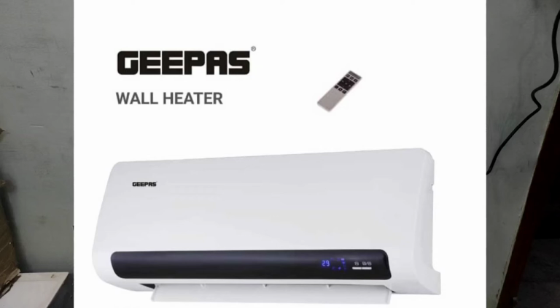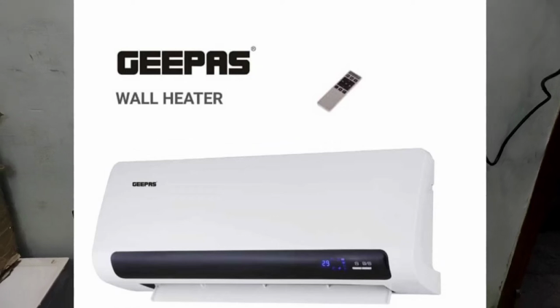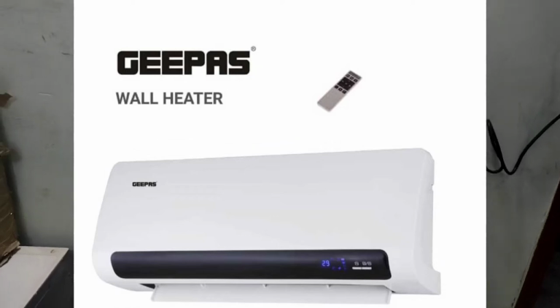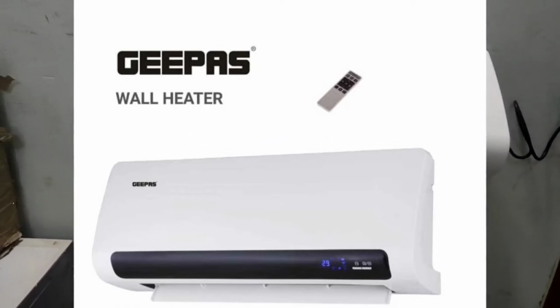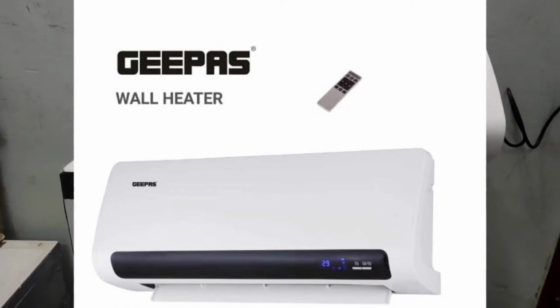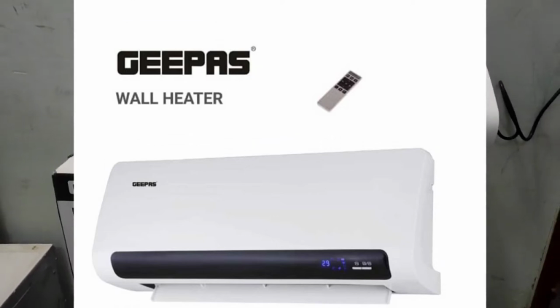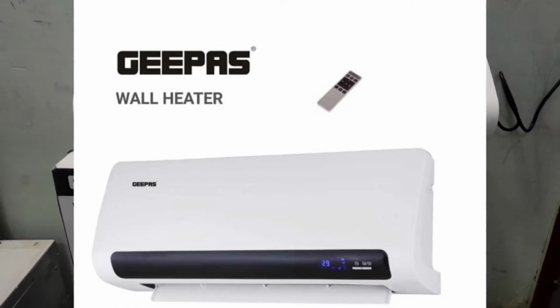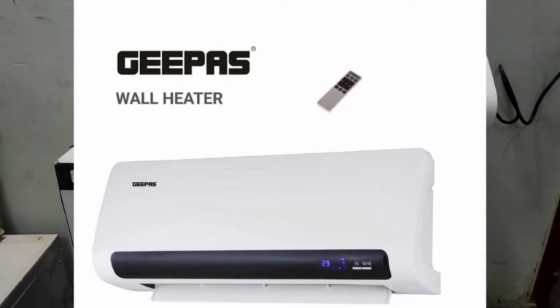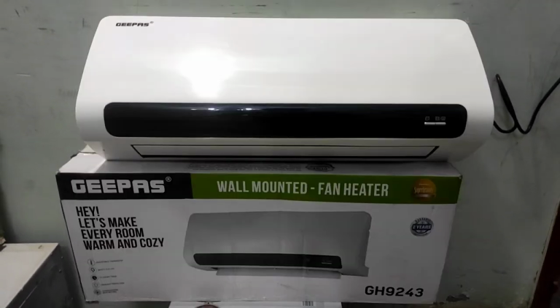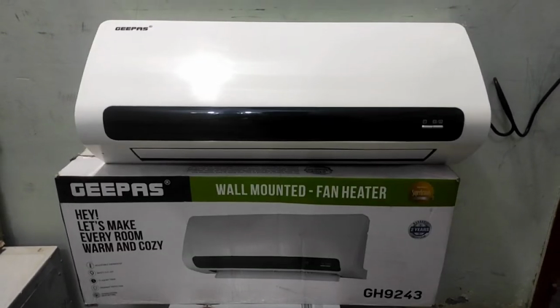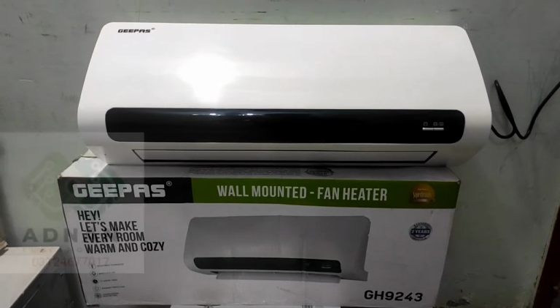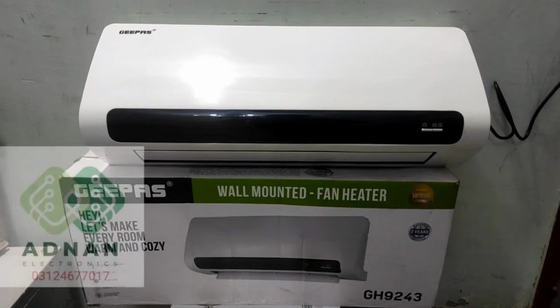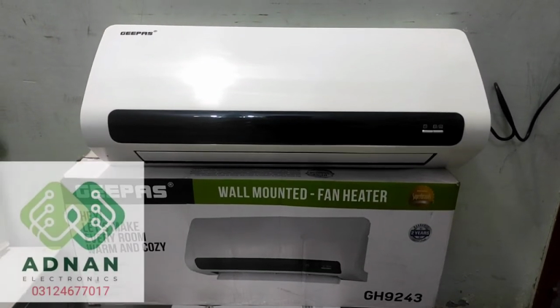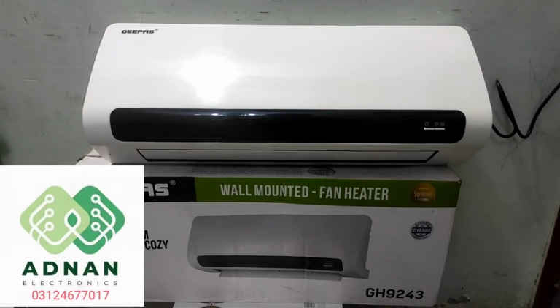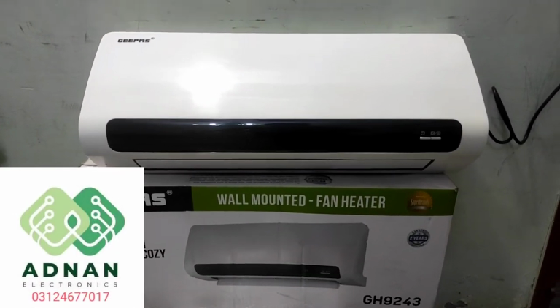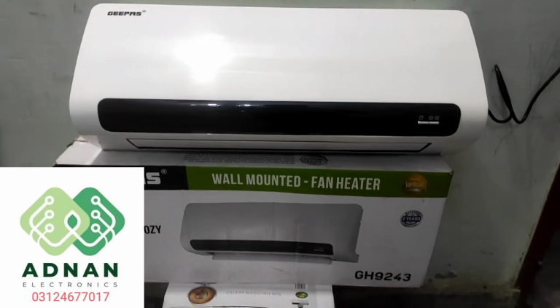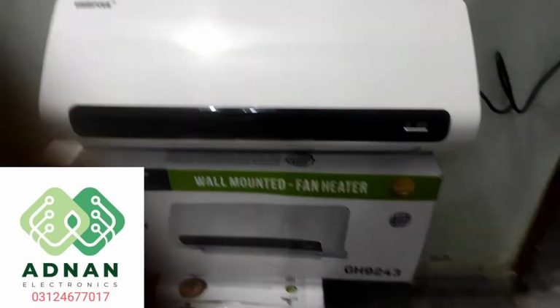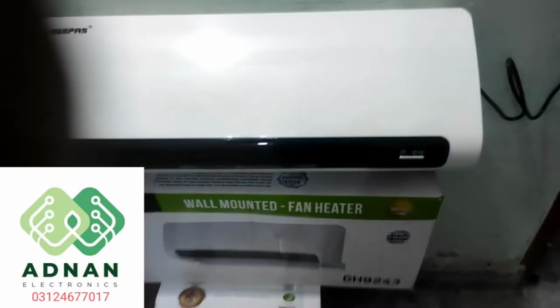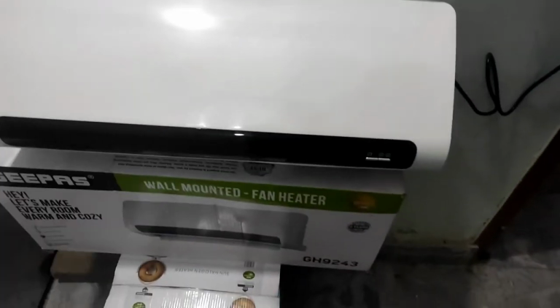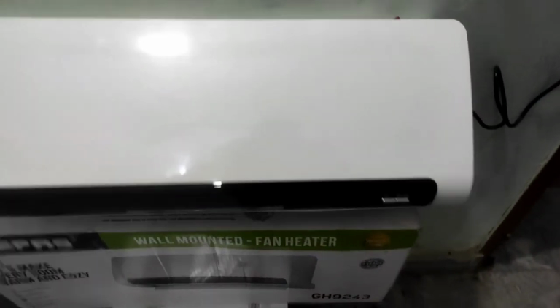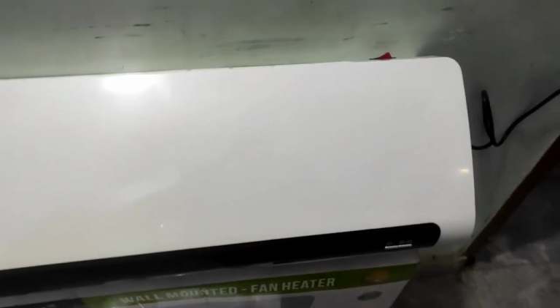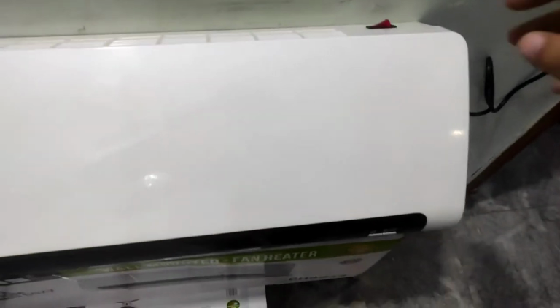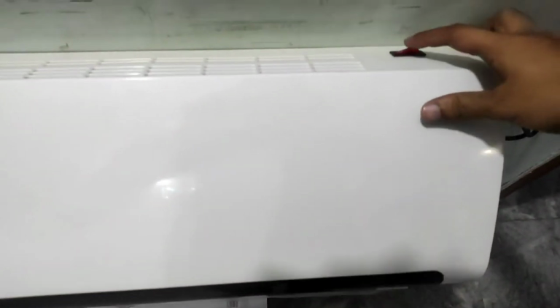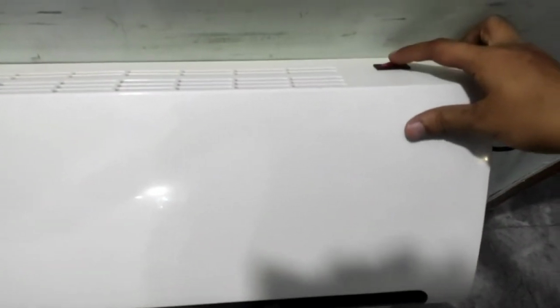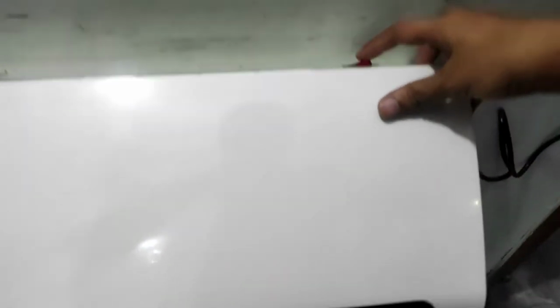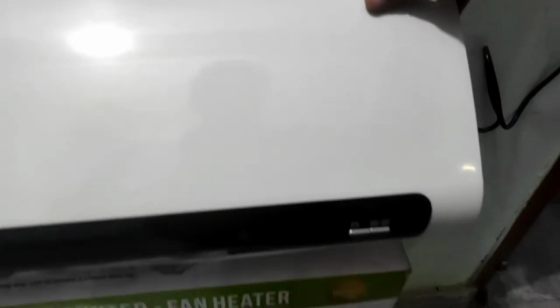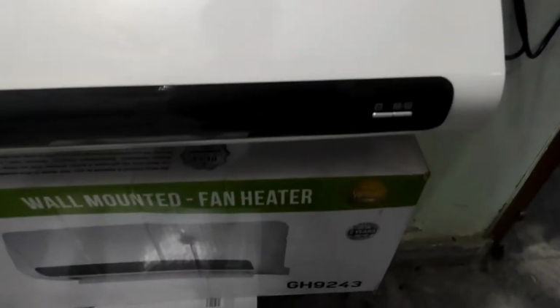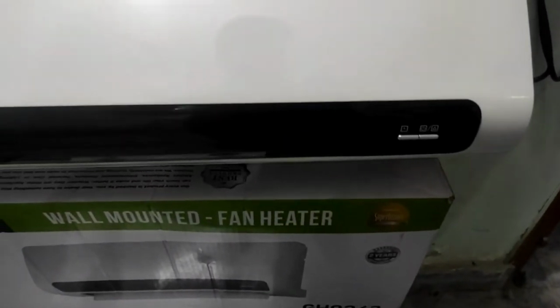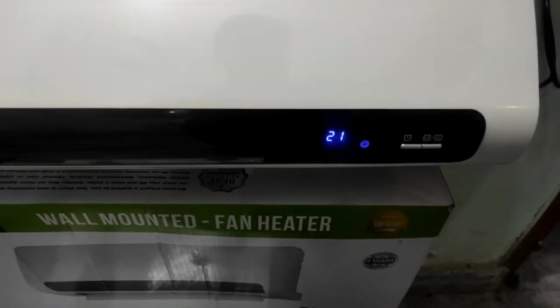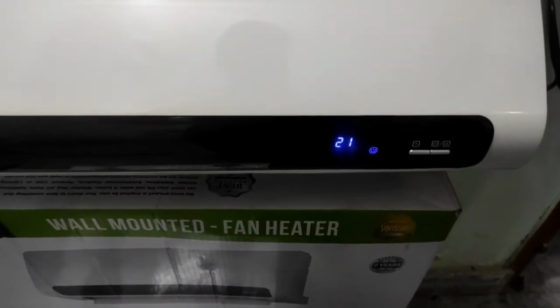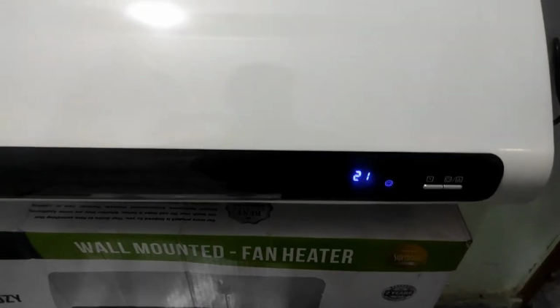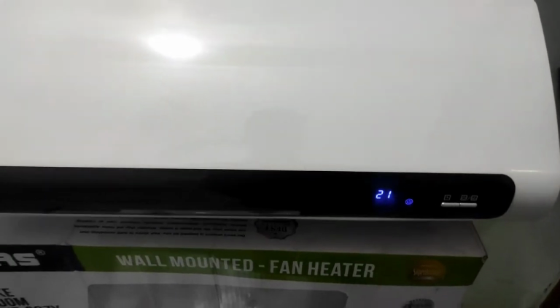Hello everyone, this is an original split heater. It has a date and size. It is a digital display. You have to put it on first, you have to put it on here.